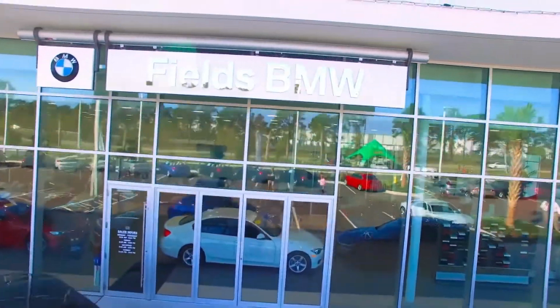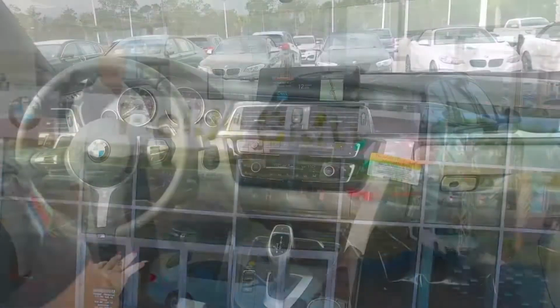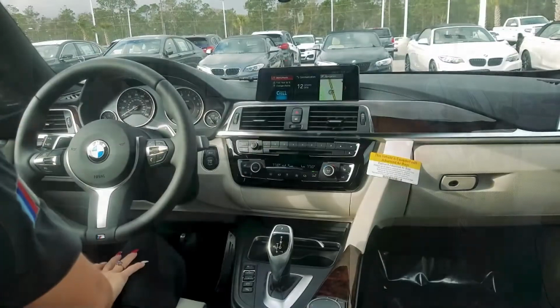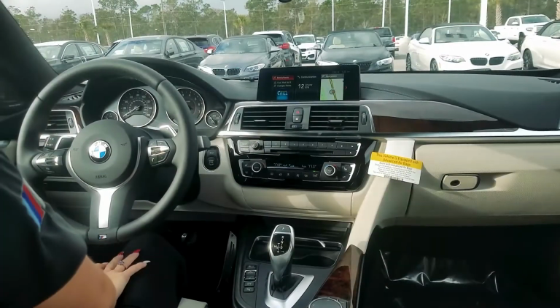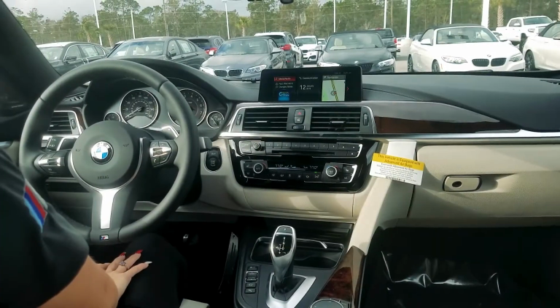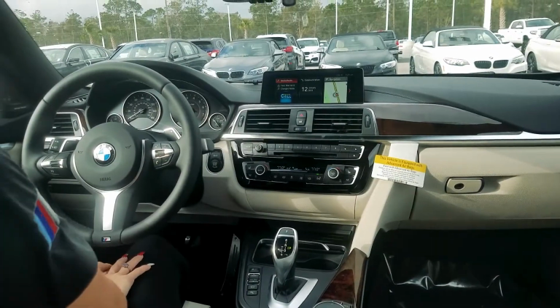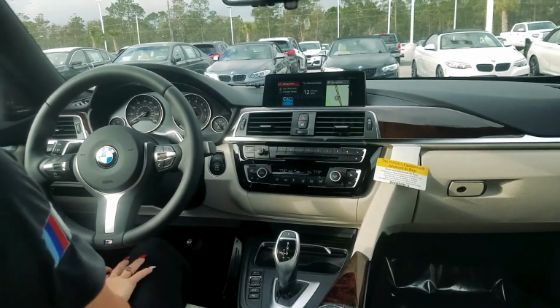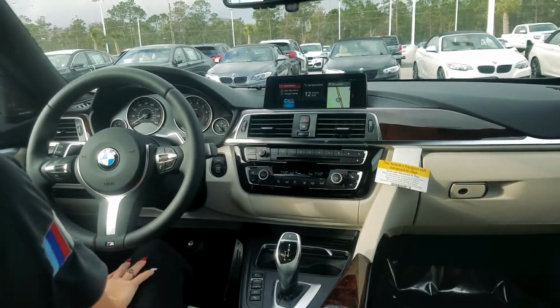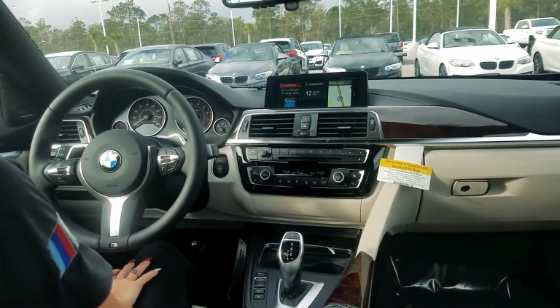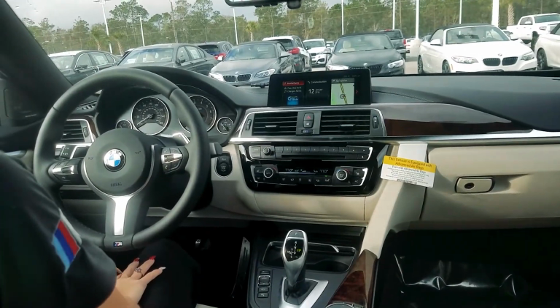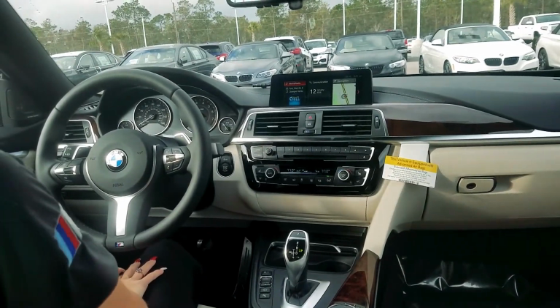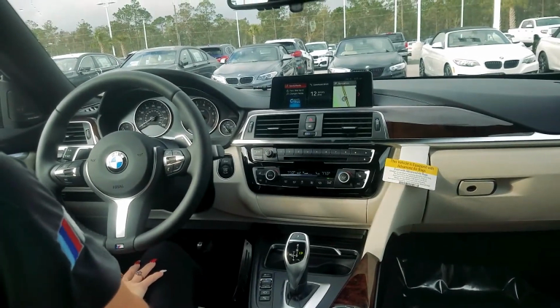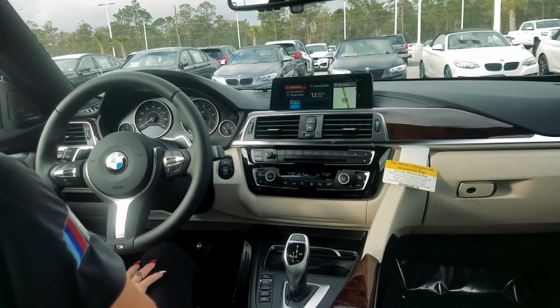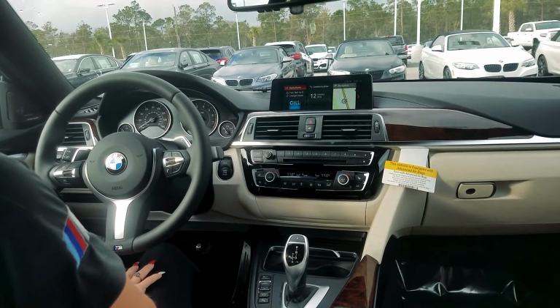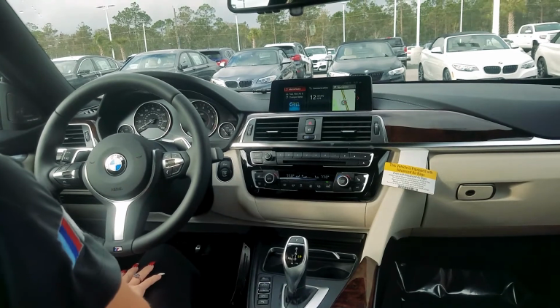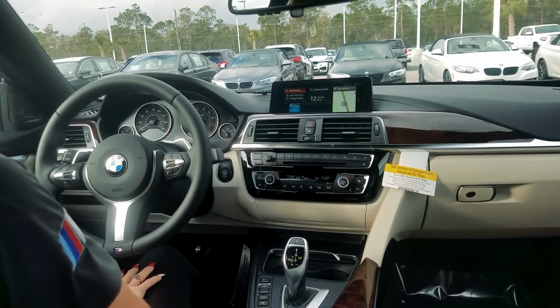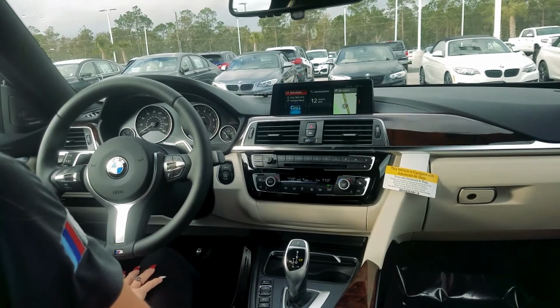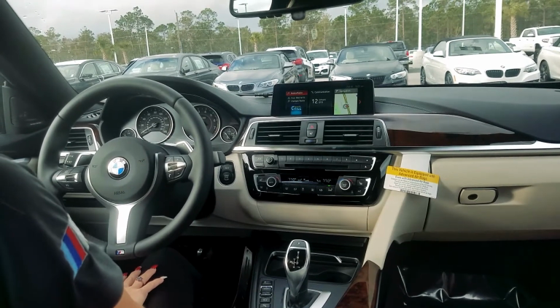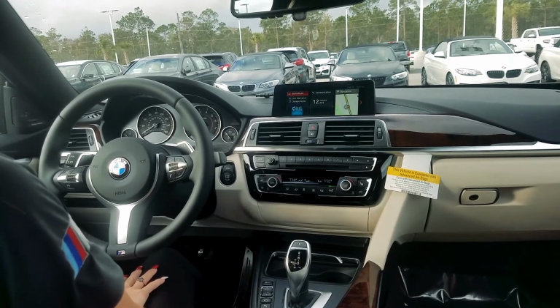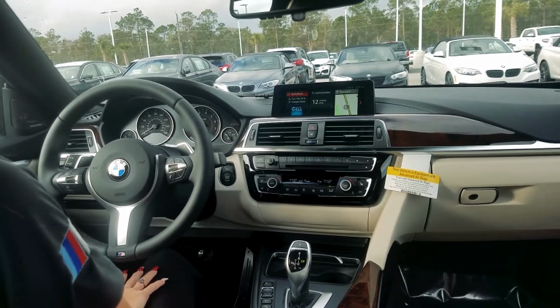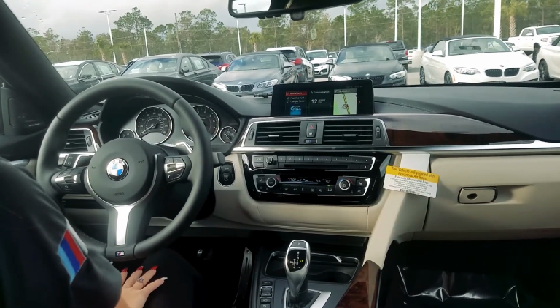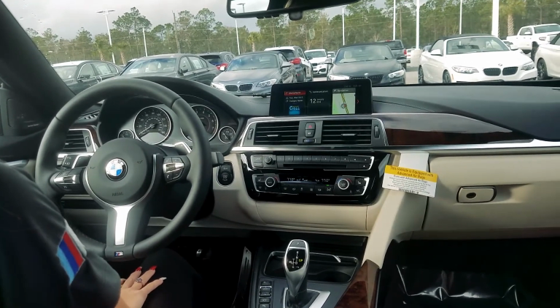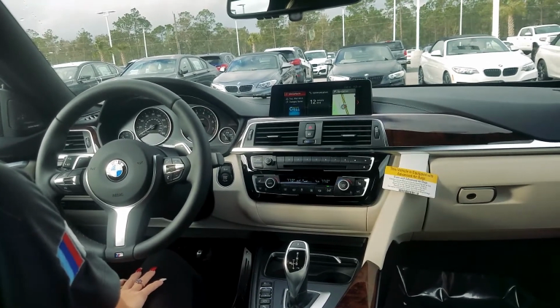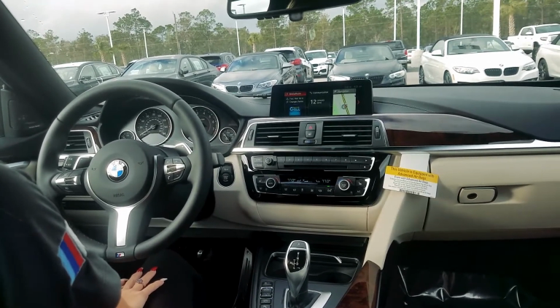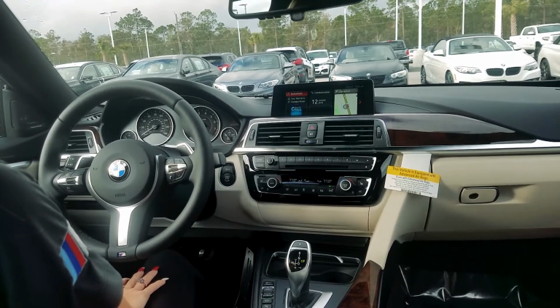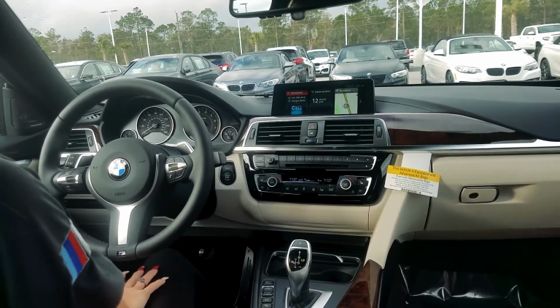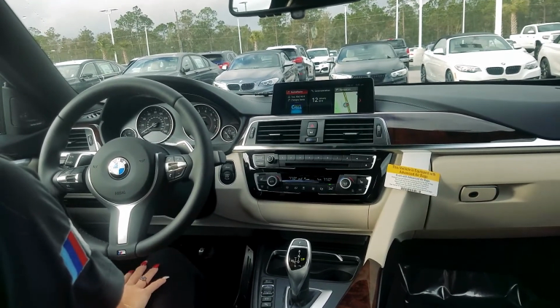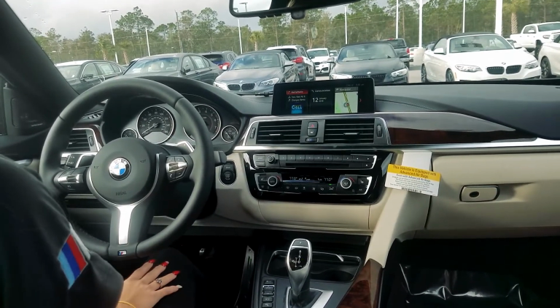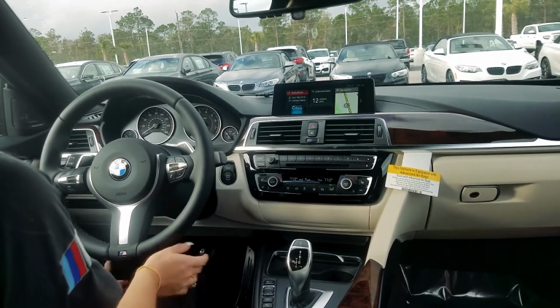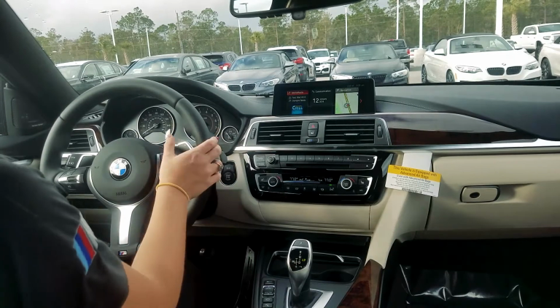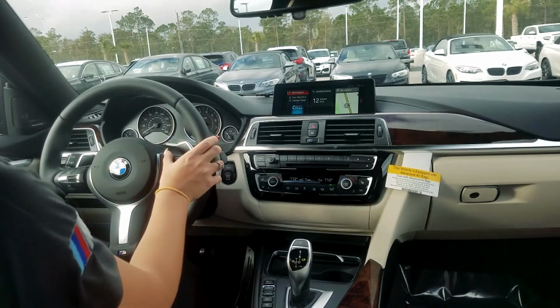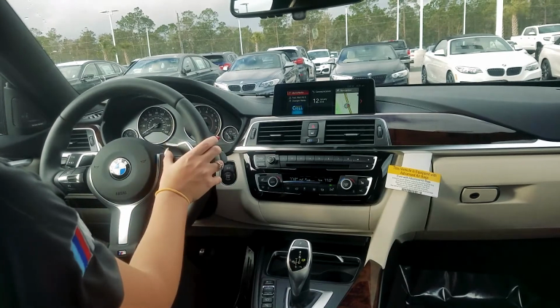Brittany here with Fields BMW in Daytona Beach. I'm sitting in a 2018 440i Grand Coupe and I just wanted to show you the easiest way to check your tire pressure by just using your voice command button.